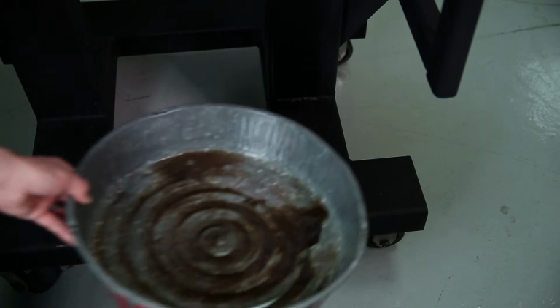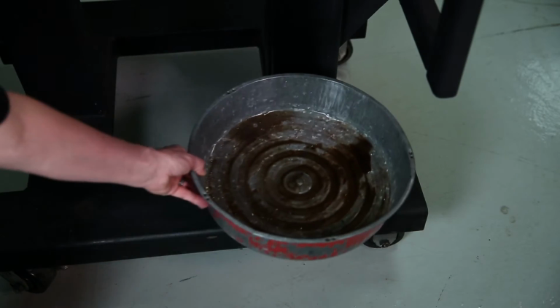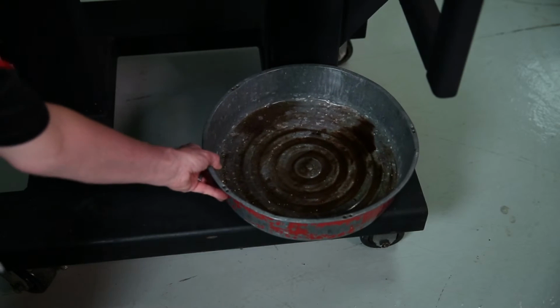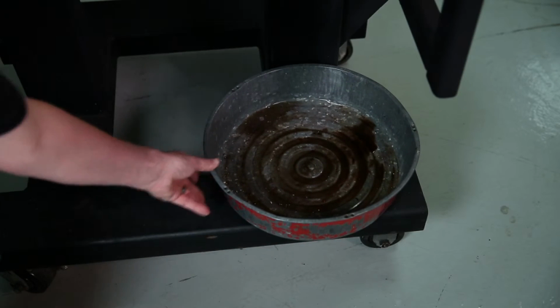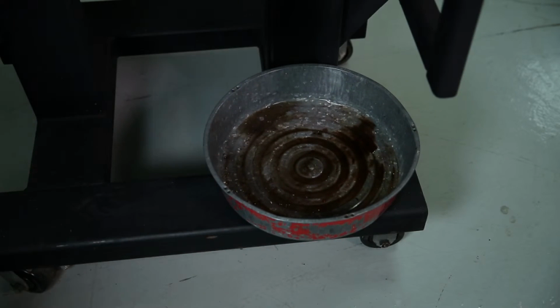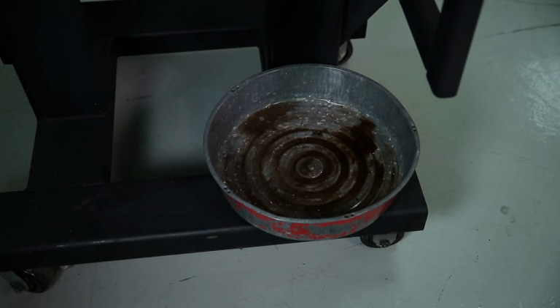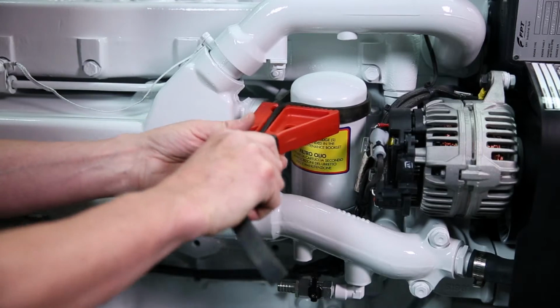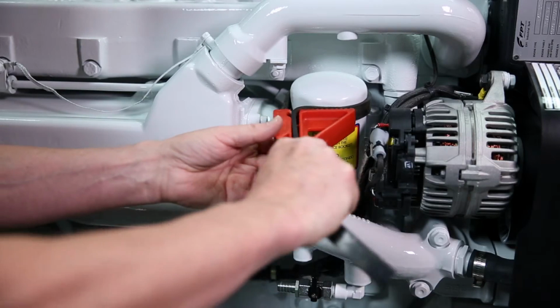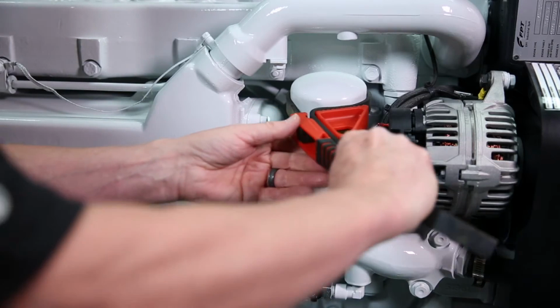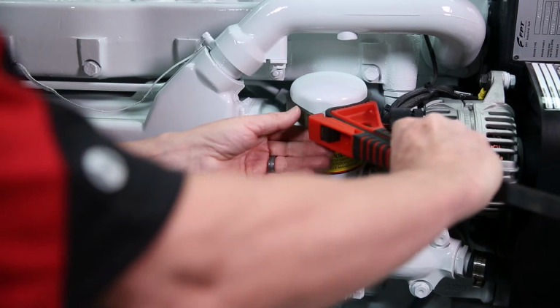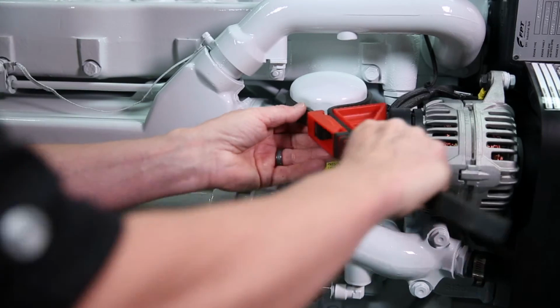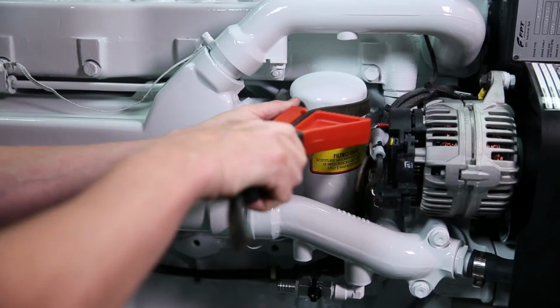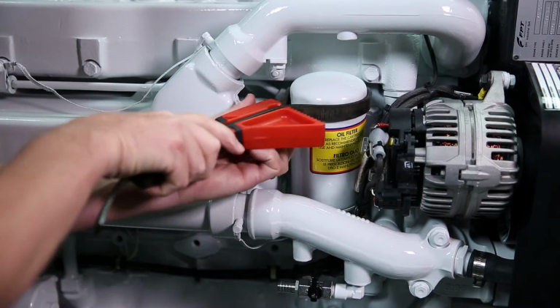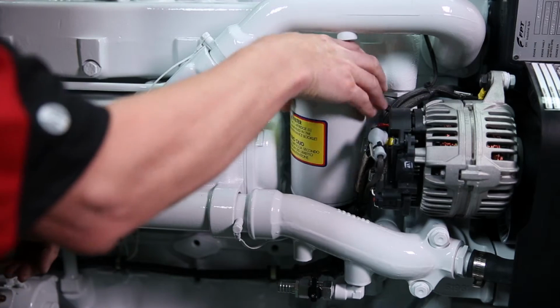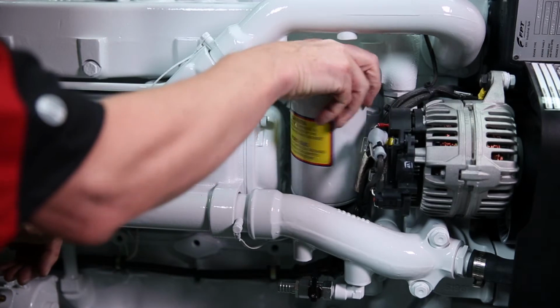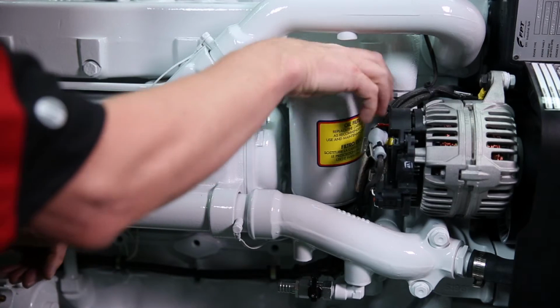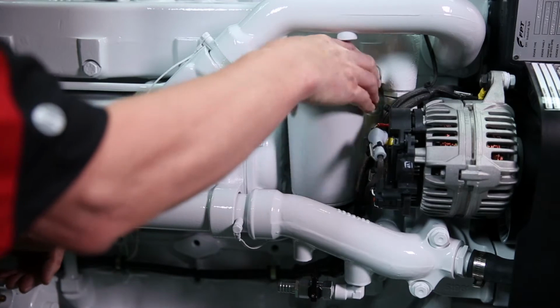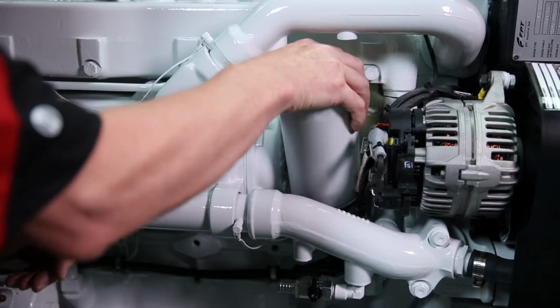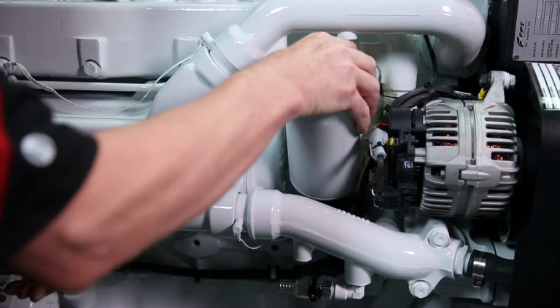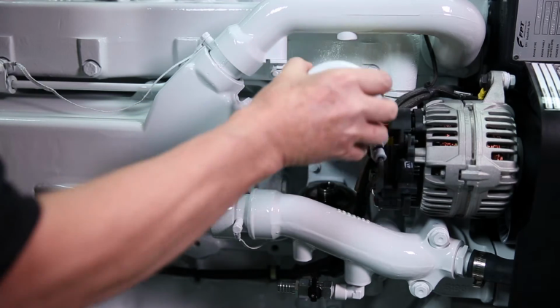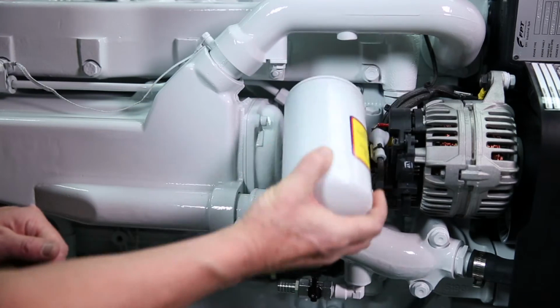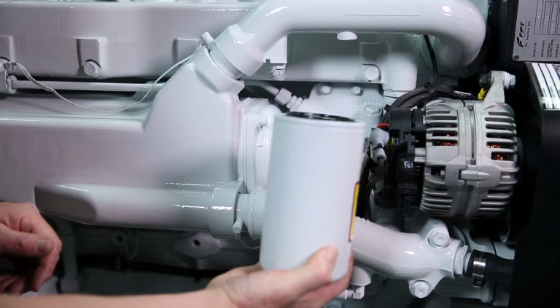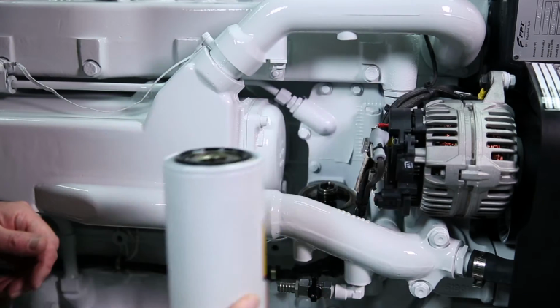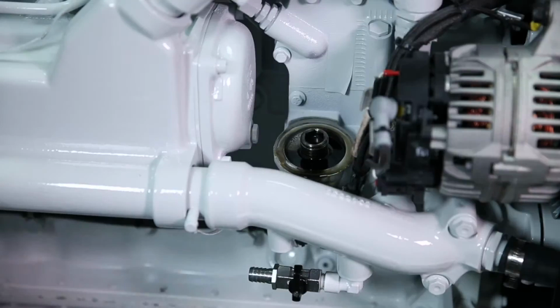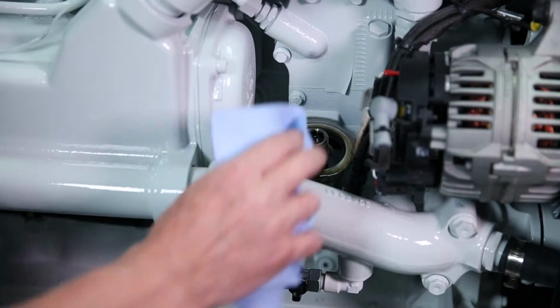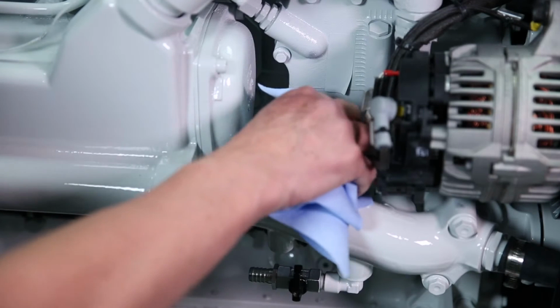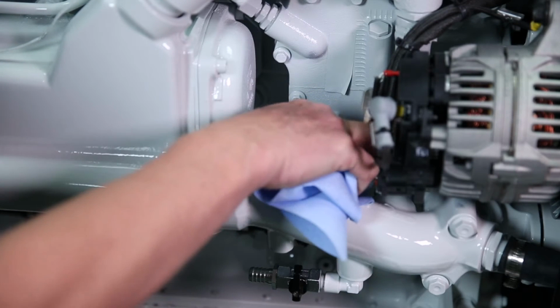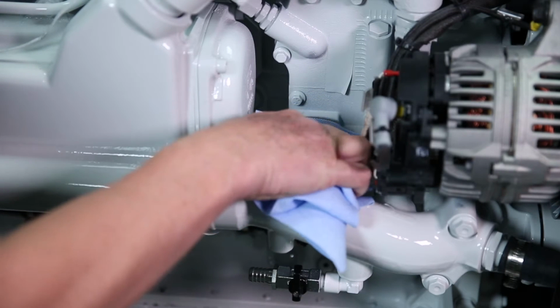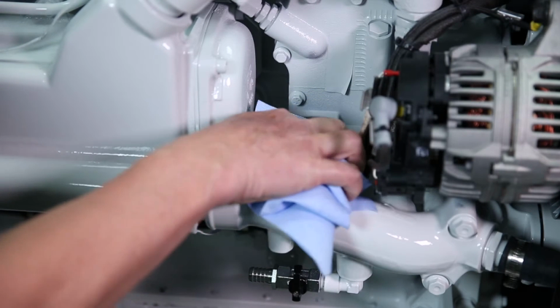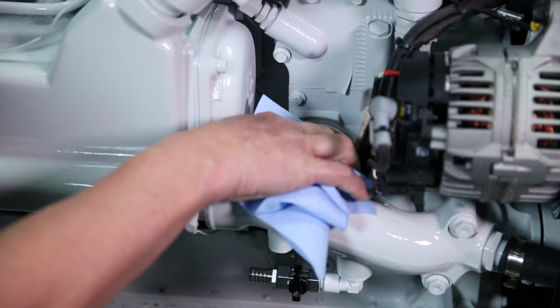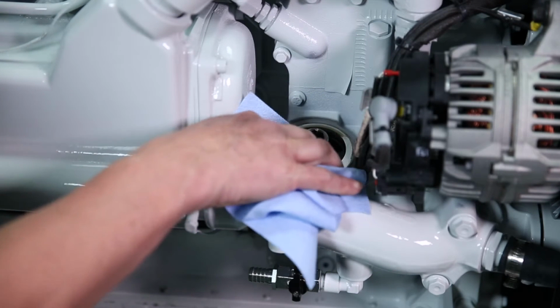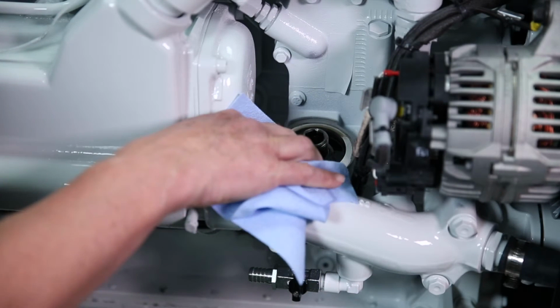Place a suitable container under the oil filter to contain any oil that may leak when removing the filter. Turn the oil filter counterclockwise to remove it. Wipe up the residual oil that is on the oil filter mounting adapter.